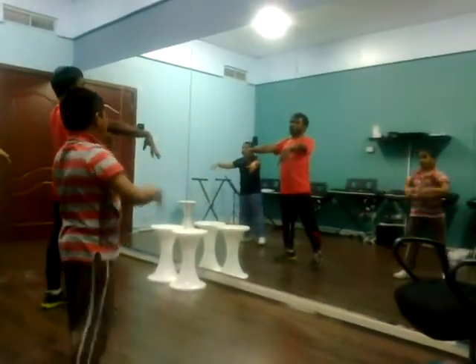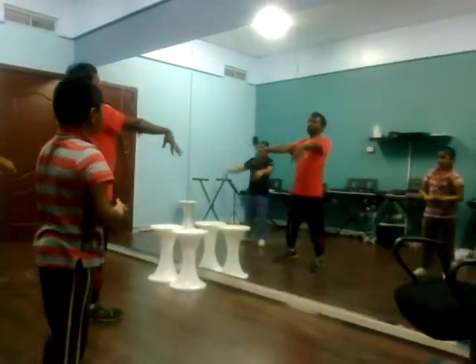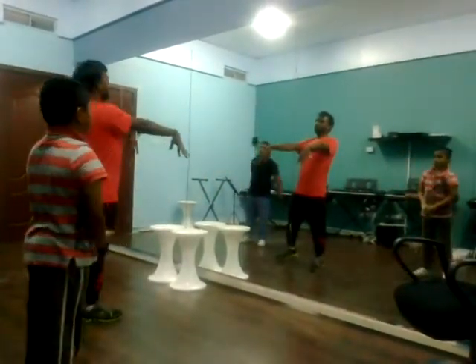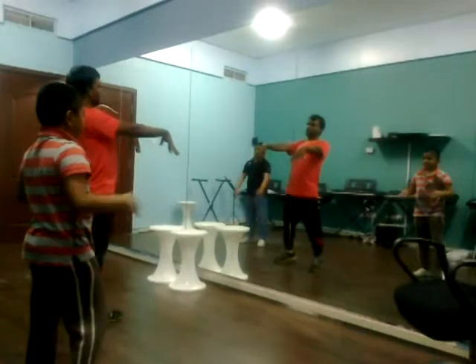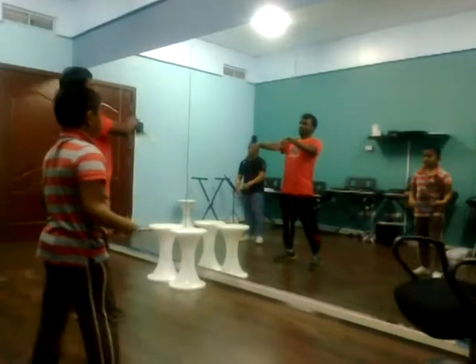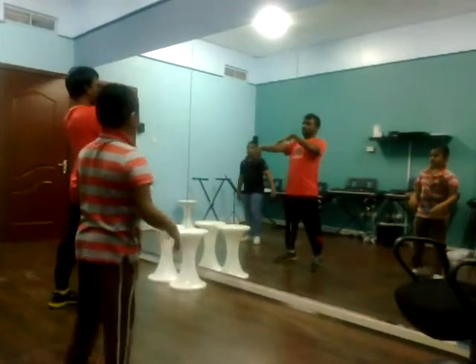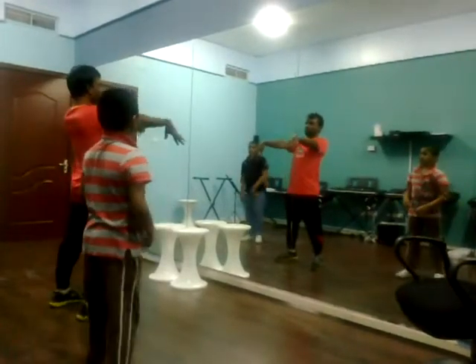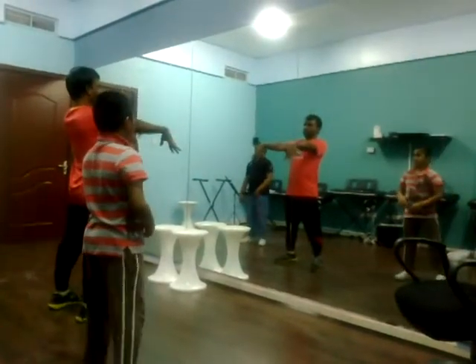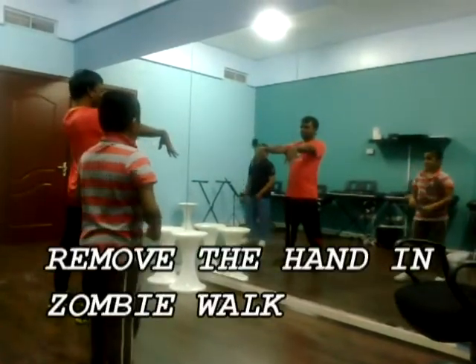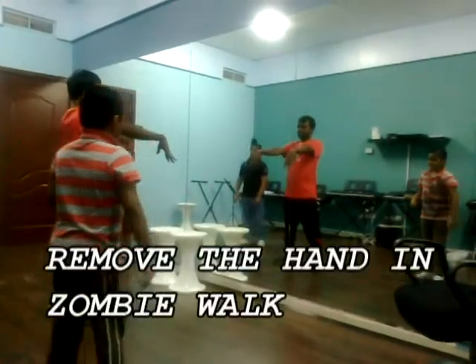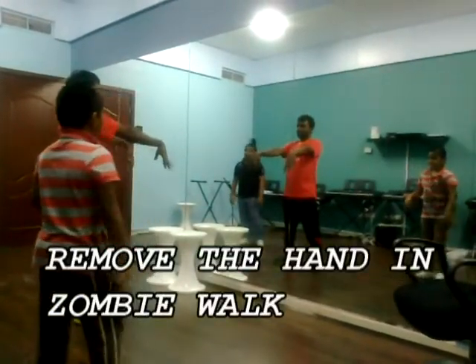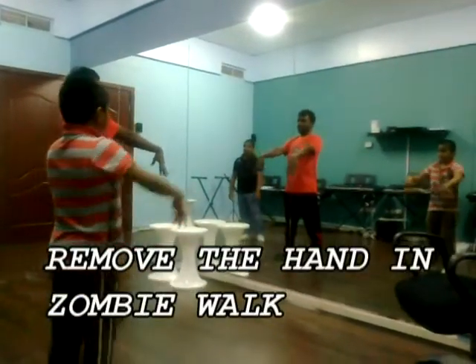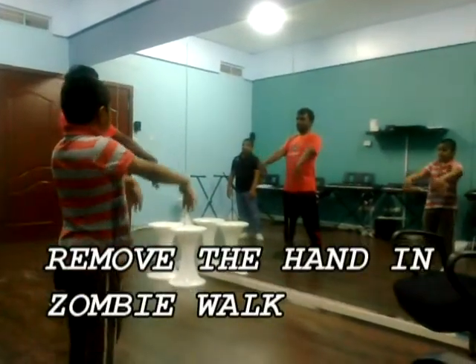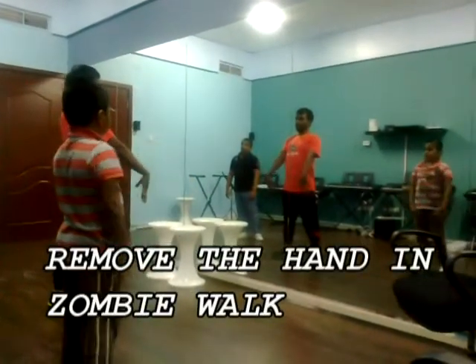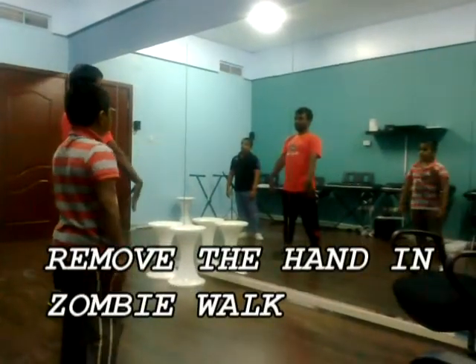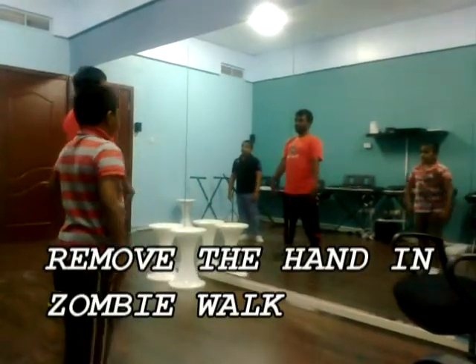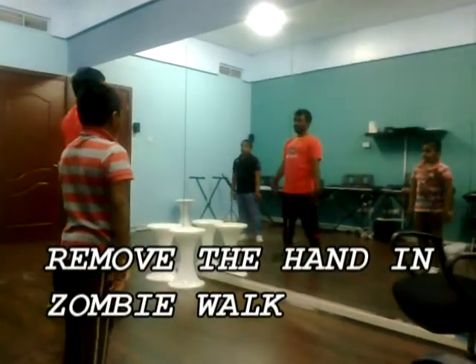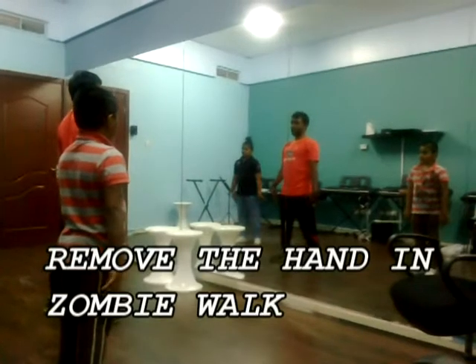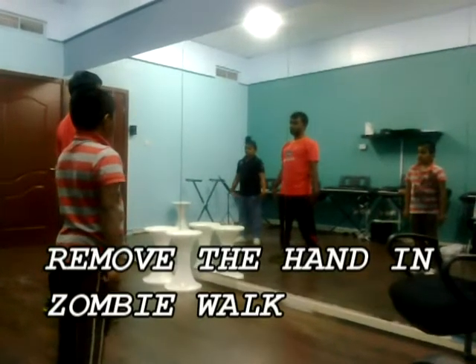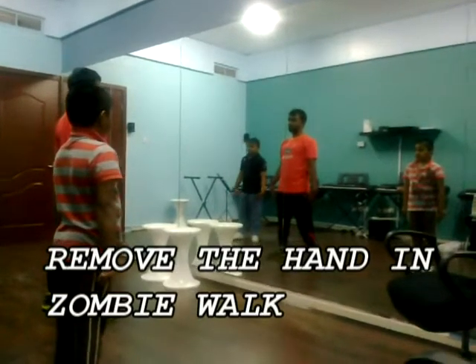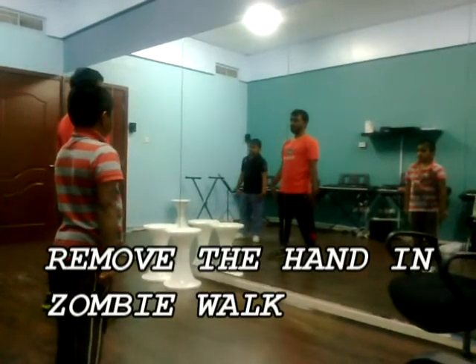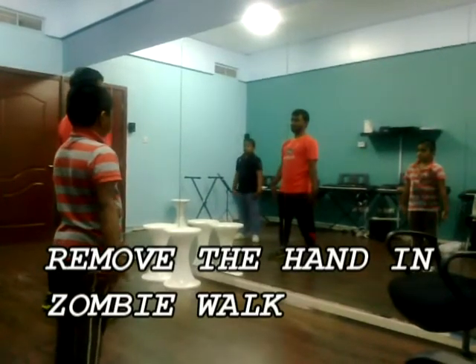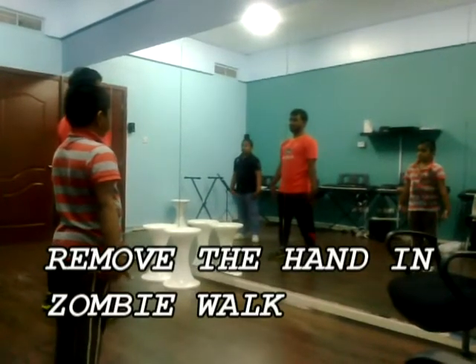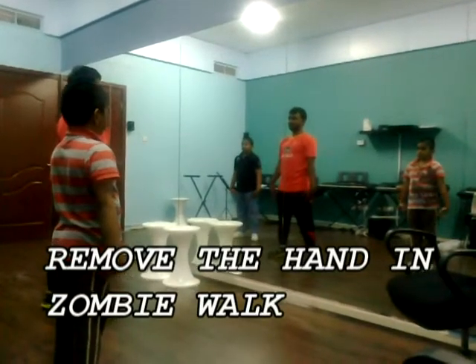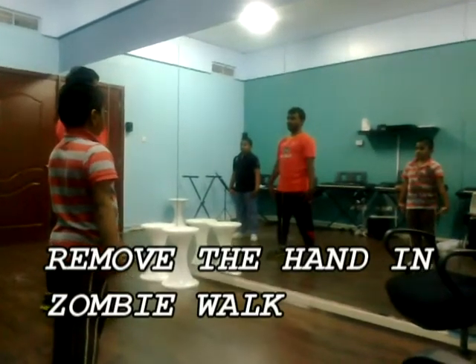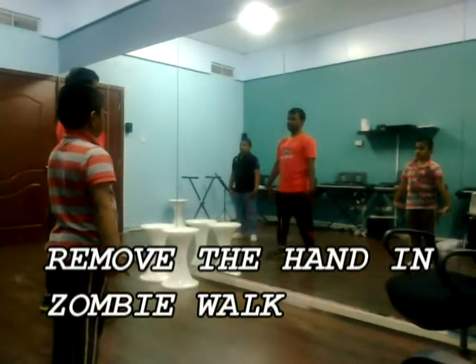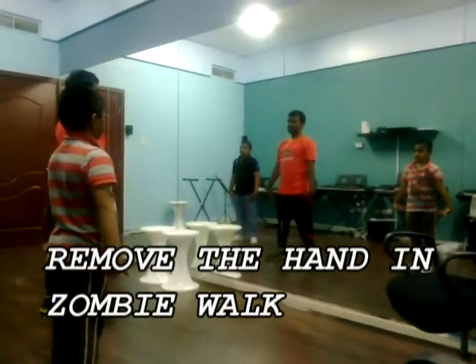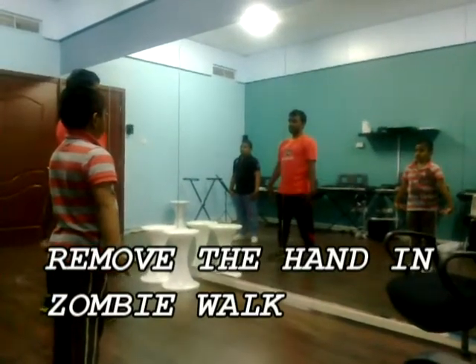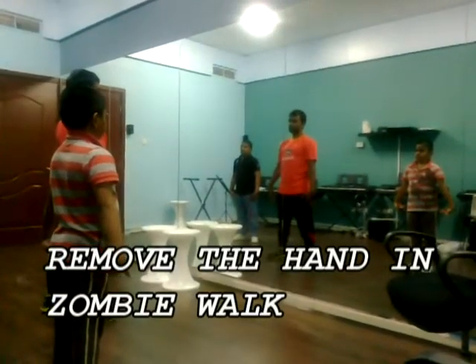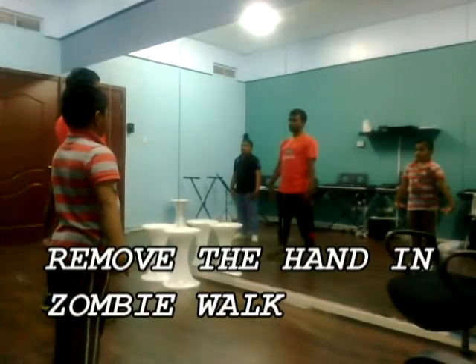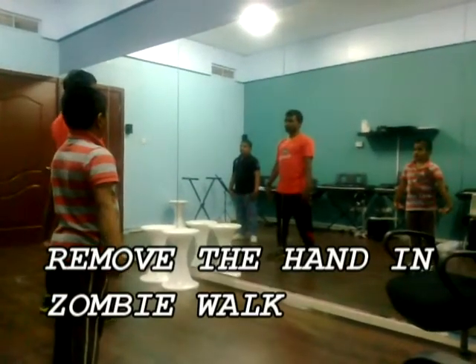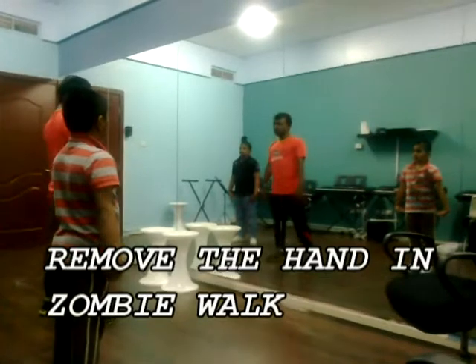Now rotate the circuit. Make a circuit like this. Slowly hand down. Slowly hand down in motion 3. It's called in motion 3. Now slowly hand down. Be rotational.